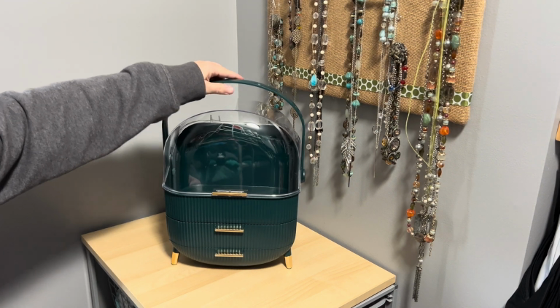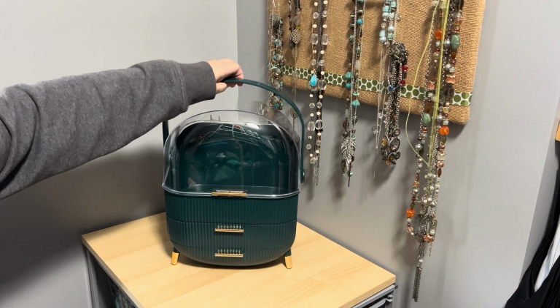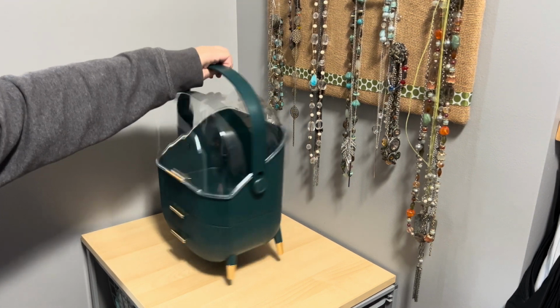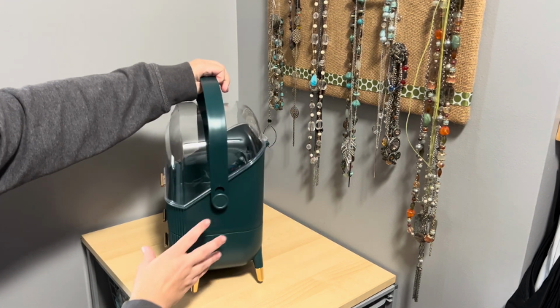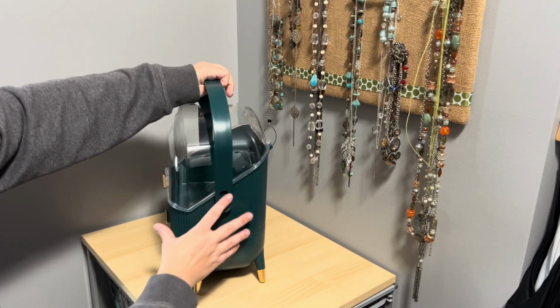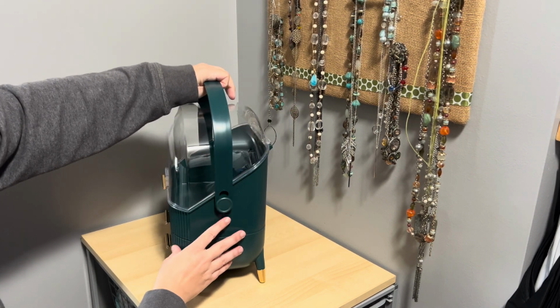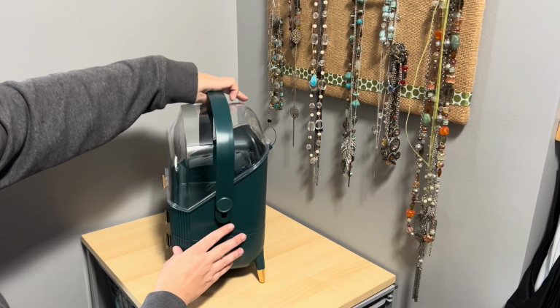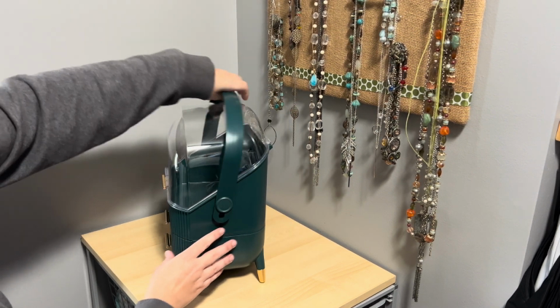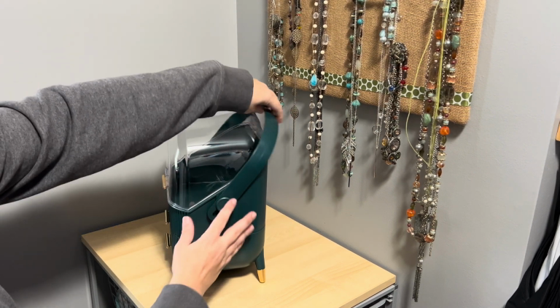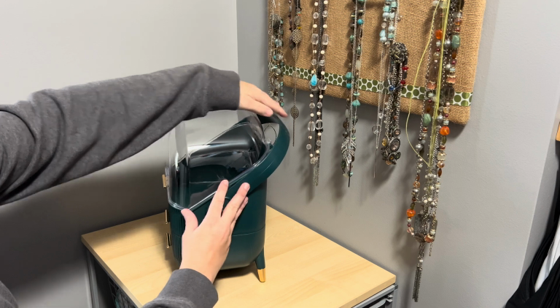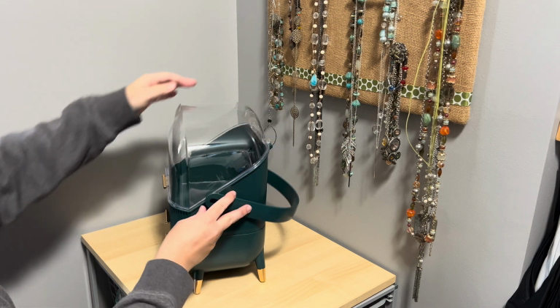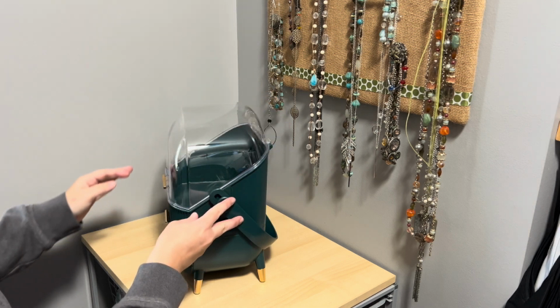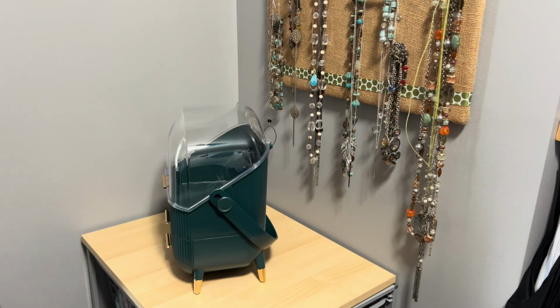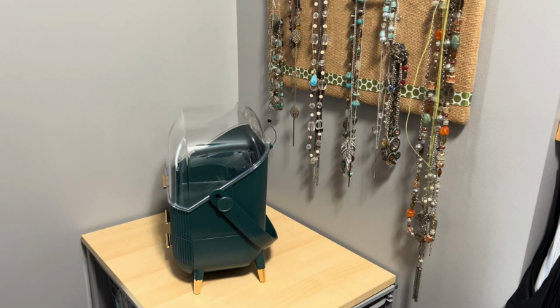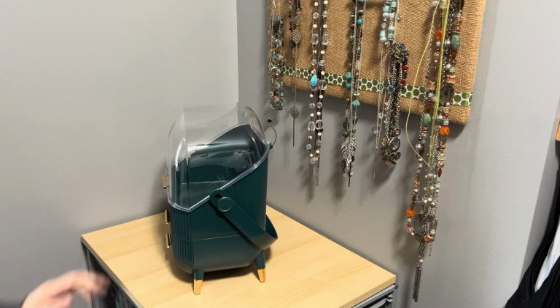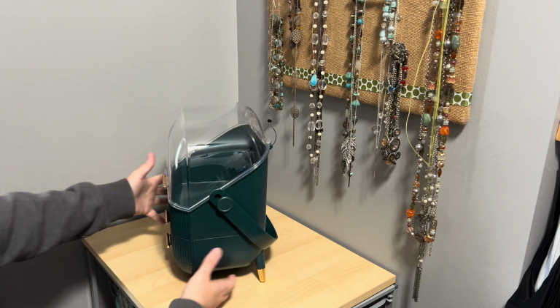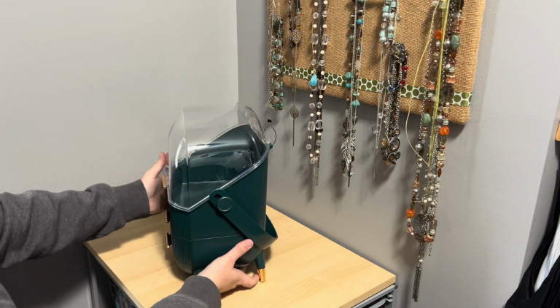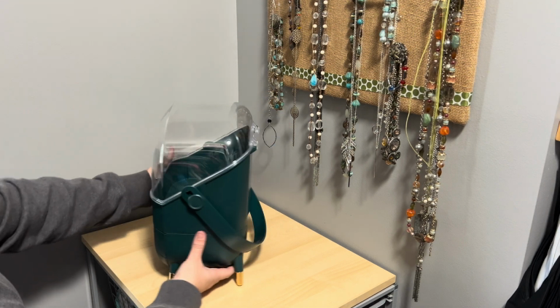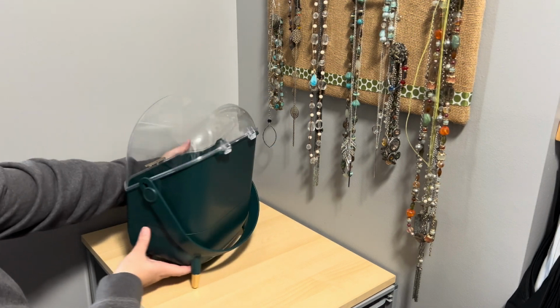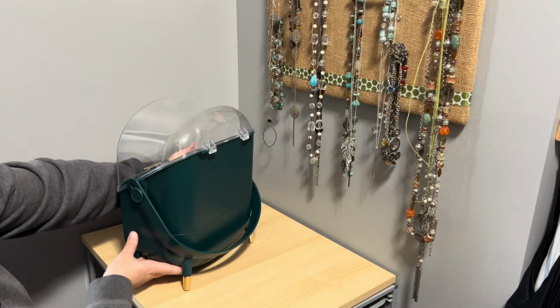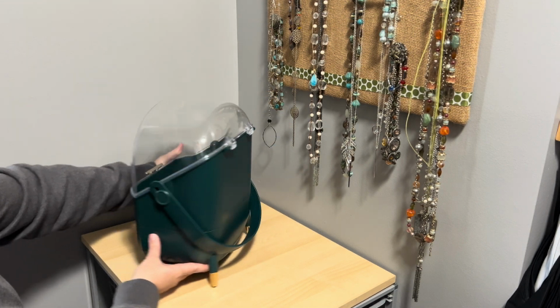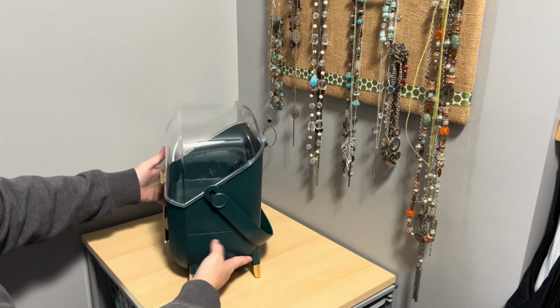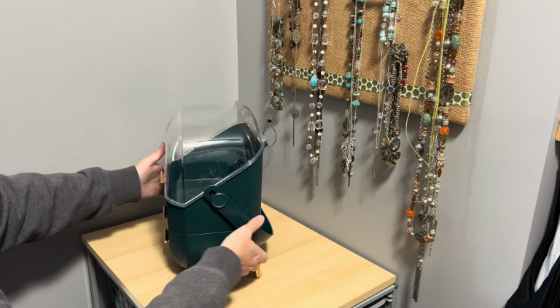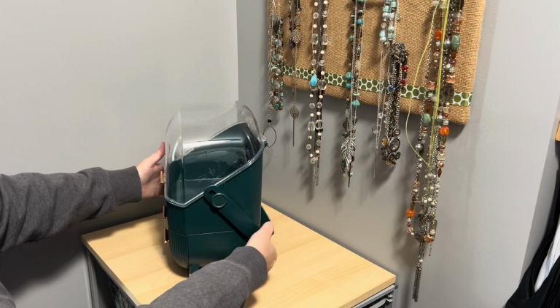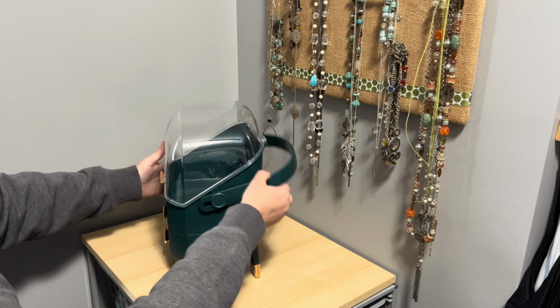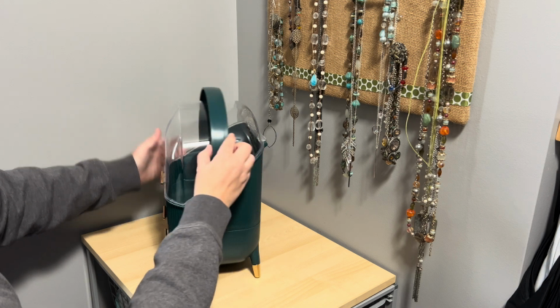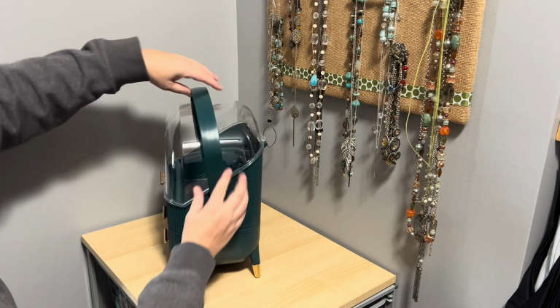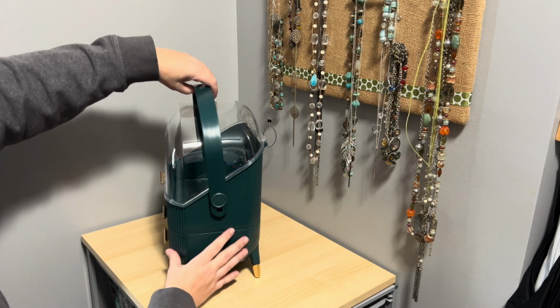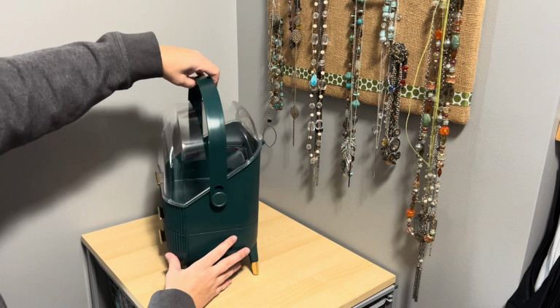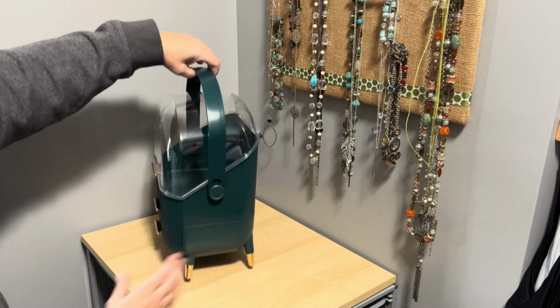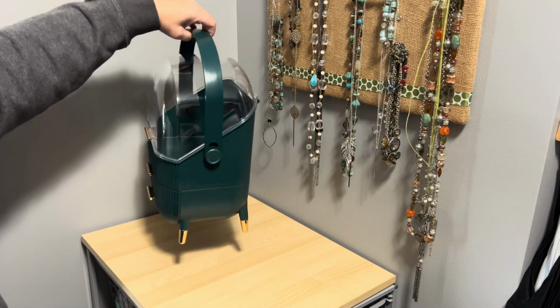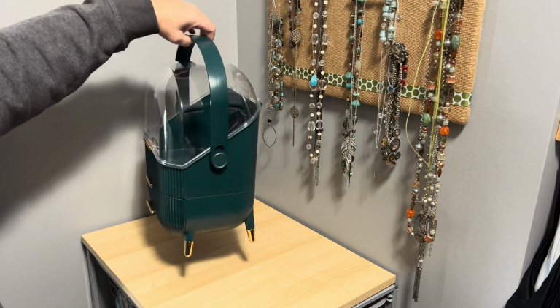This organizer is perfect. It has a nice handle that slides down and folds all the way back out of the way, but you can carry it by the handle if needed, so you could just pick it up and take it with you if you're traveling.